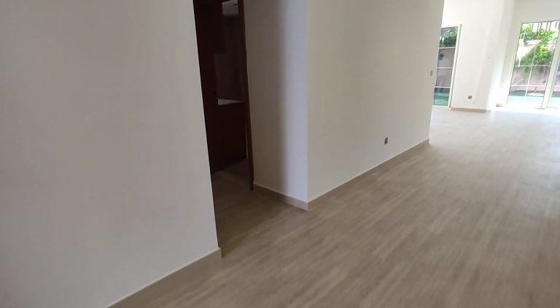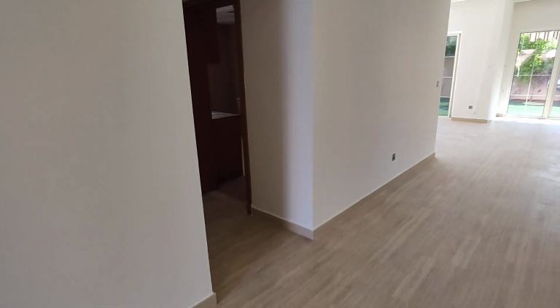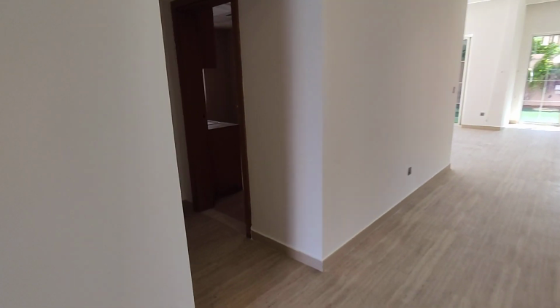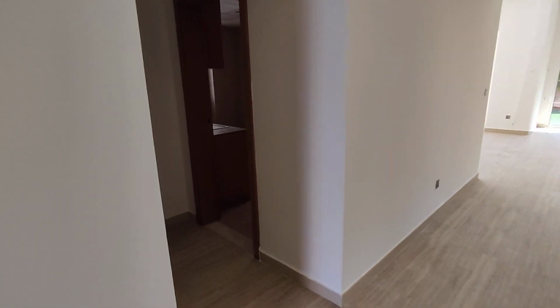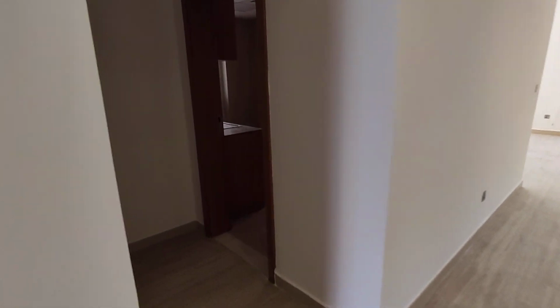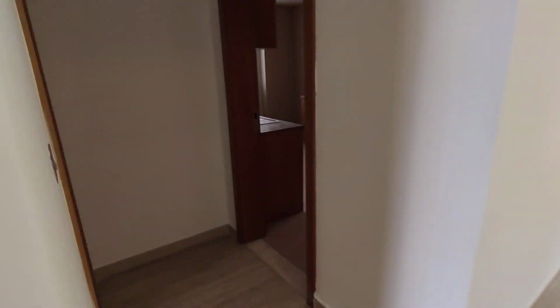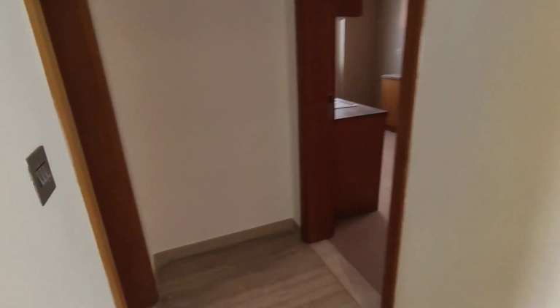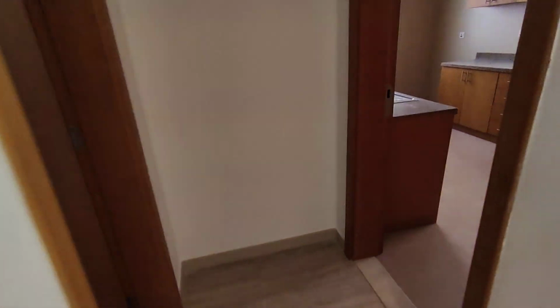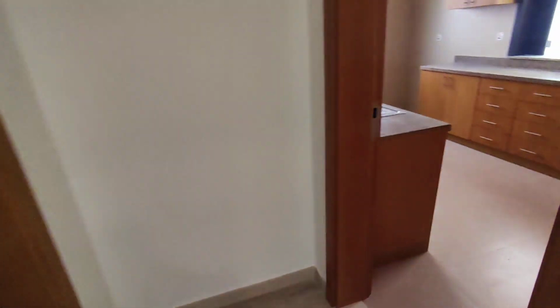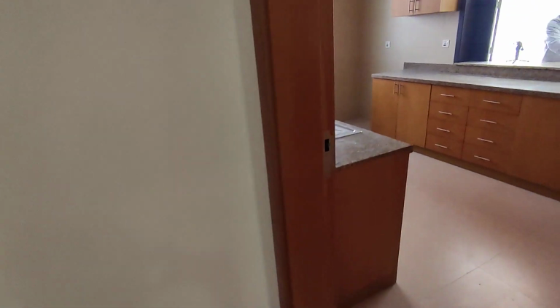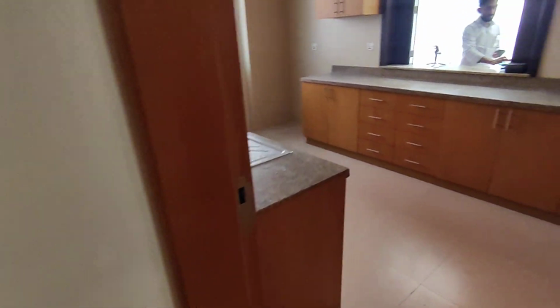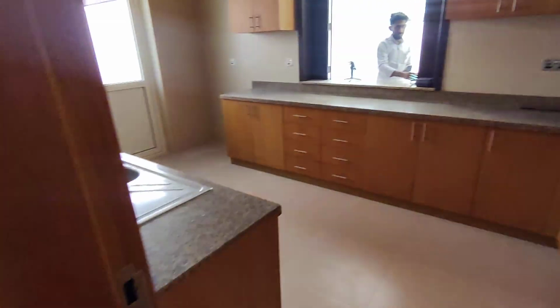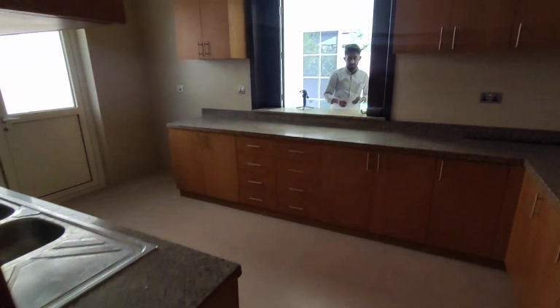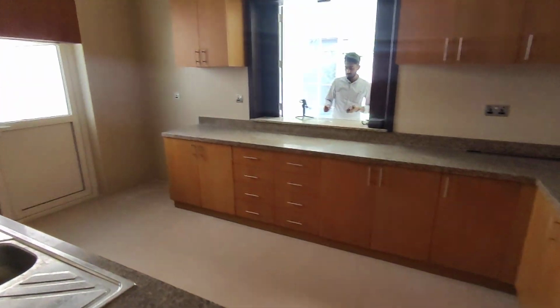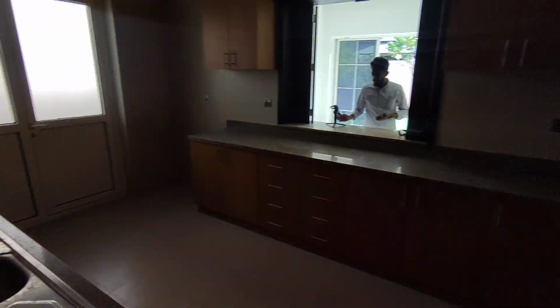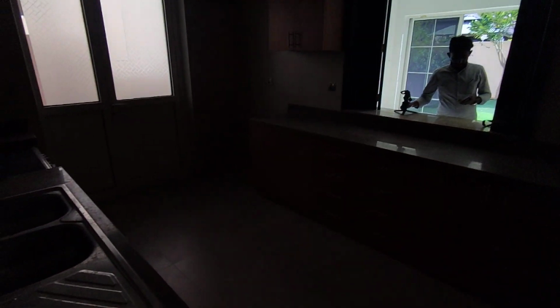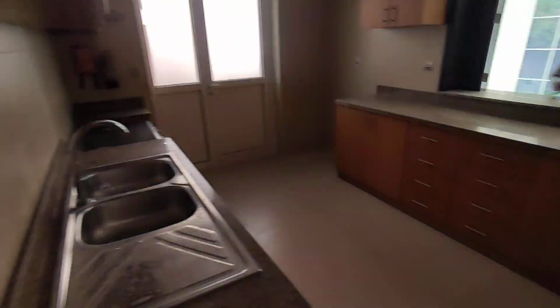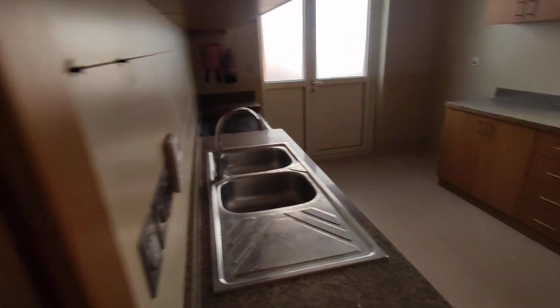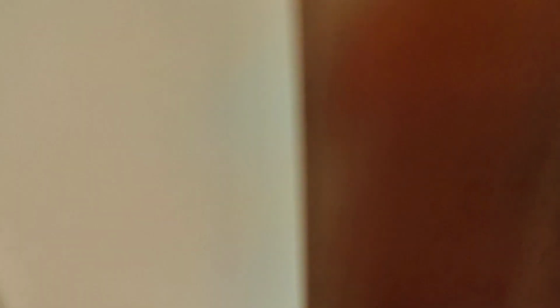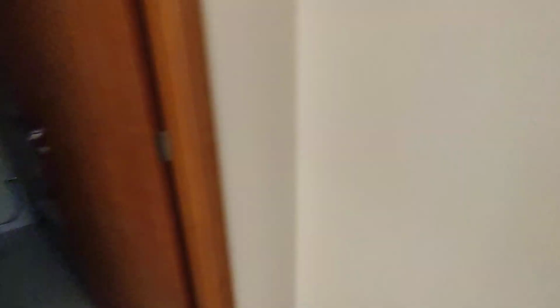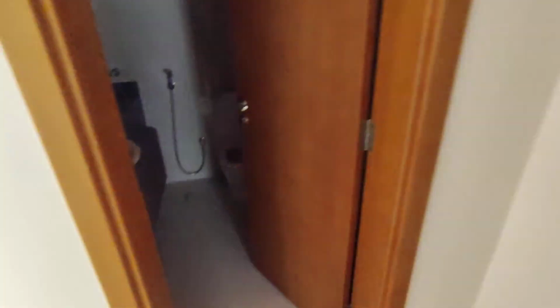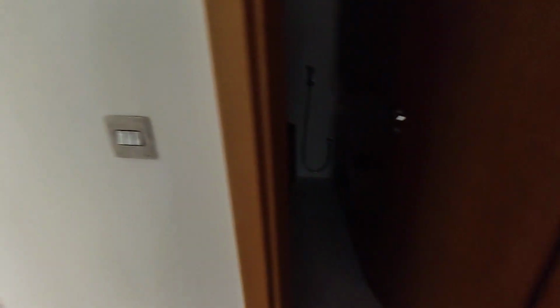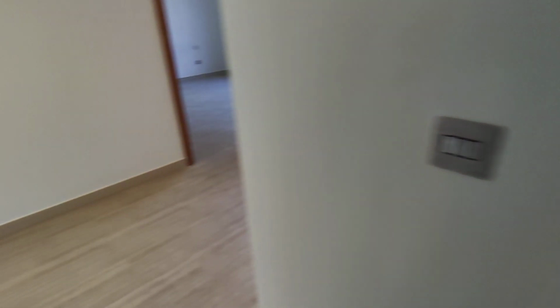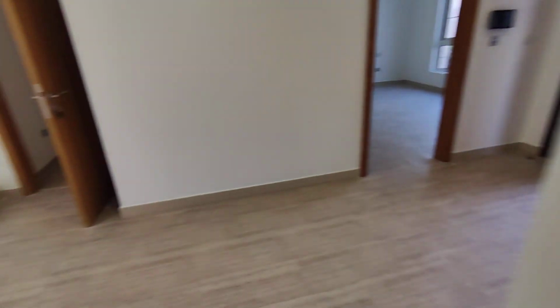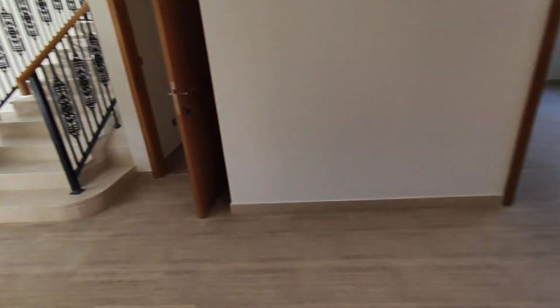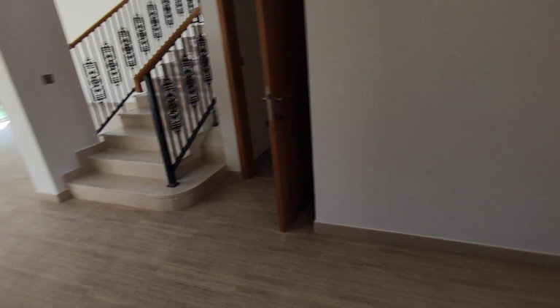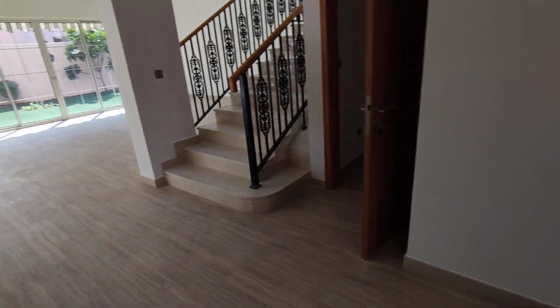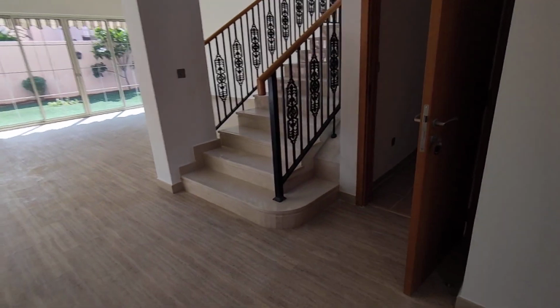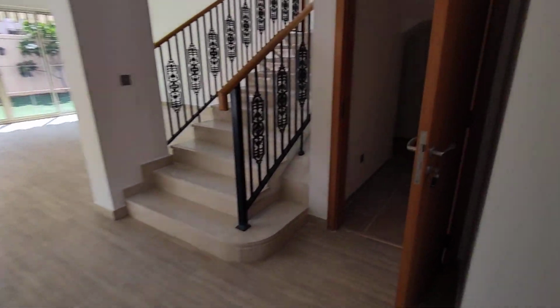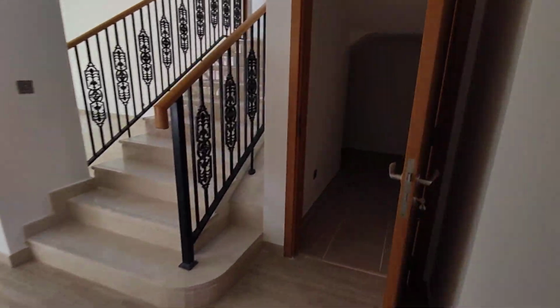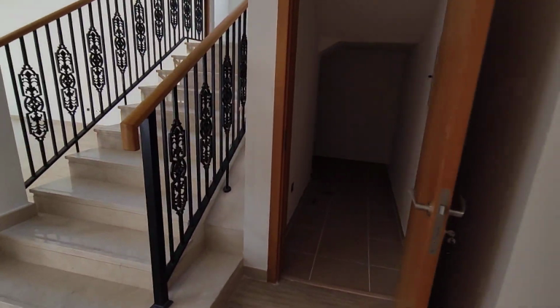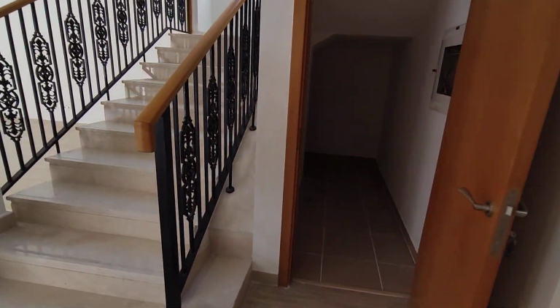We've got a kitchen which is fully enclosed but can open up into the living space. Guest washroom, and a storage room just there.